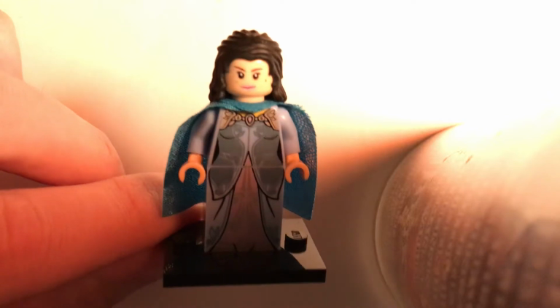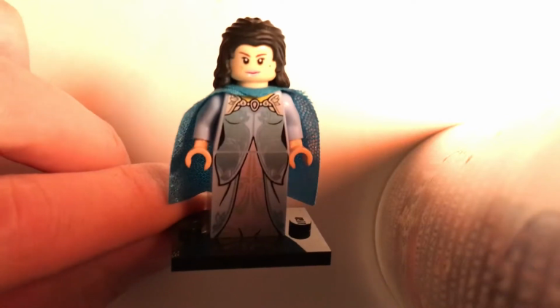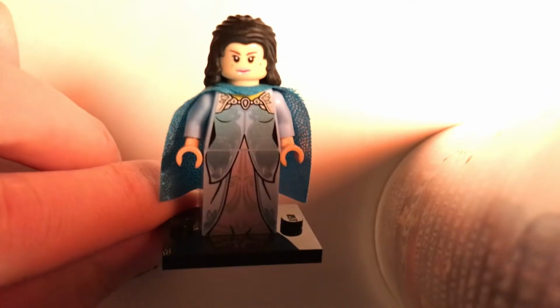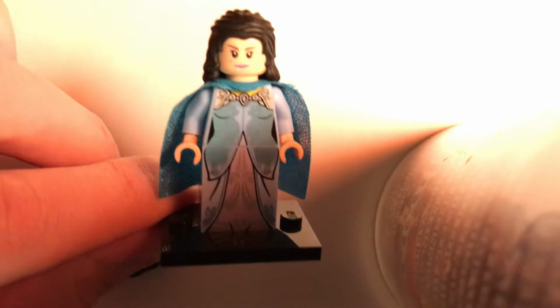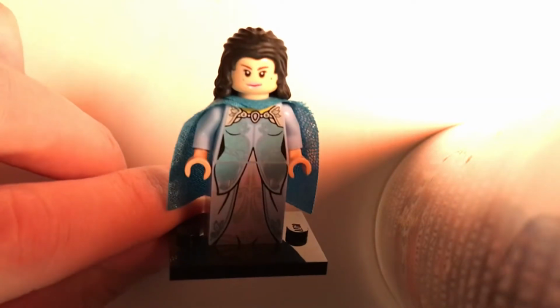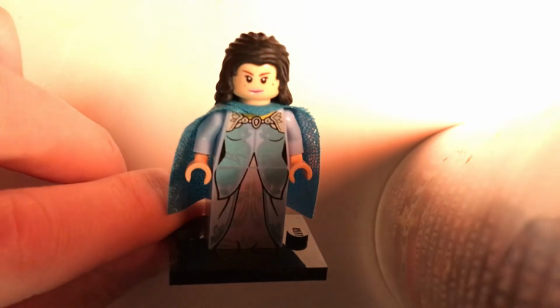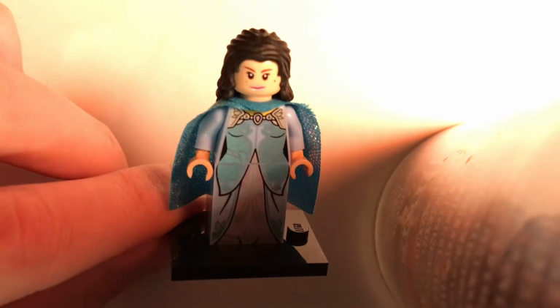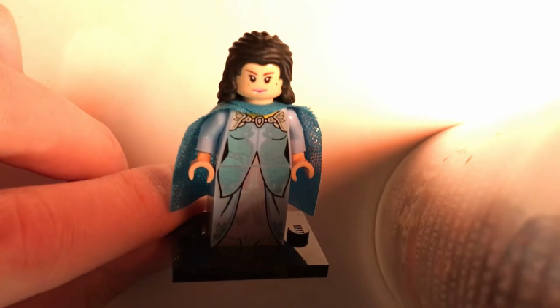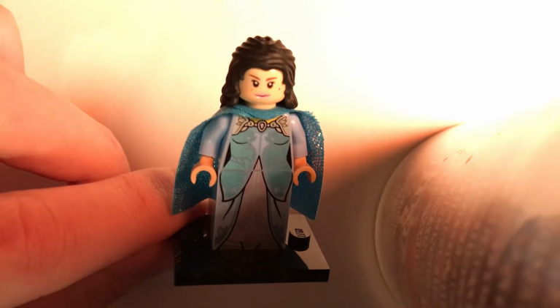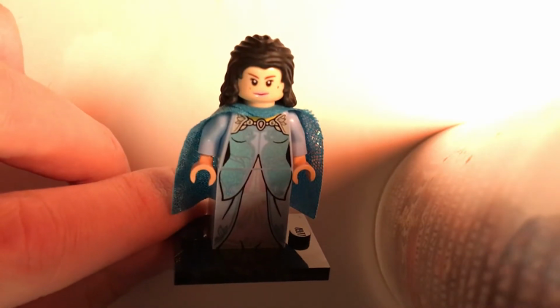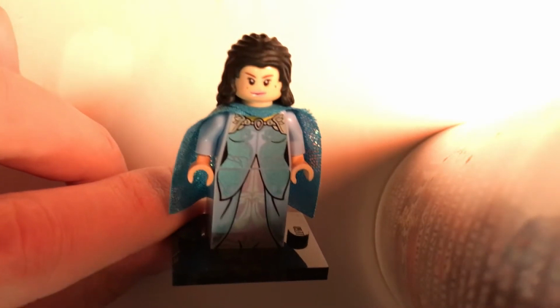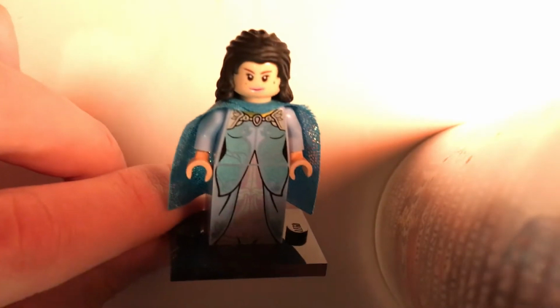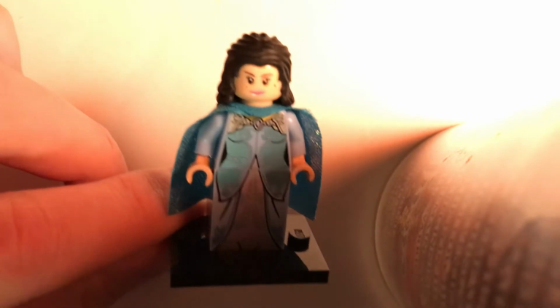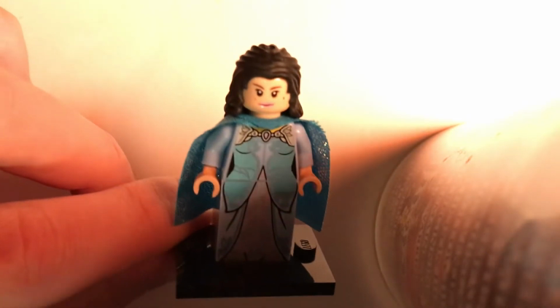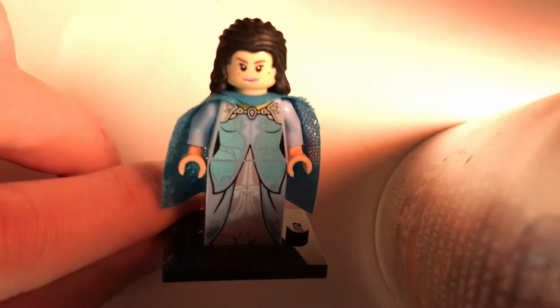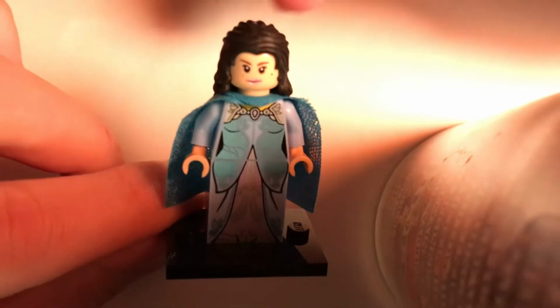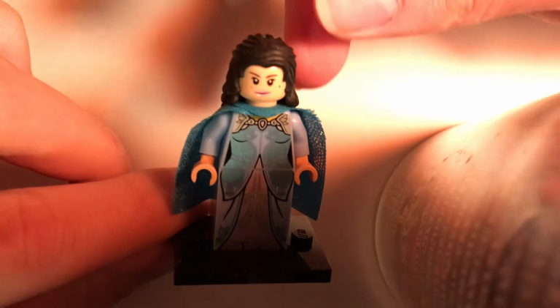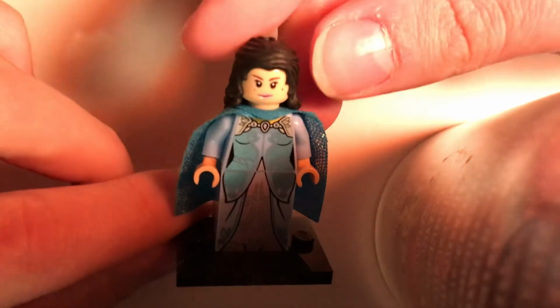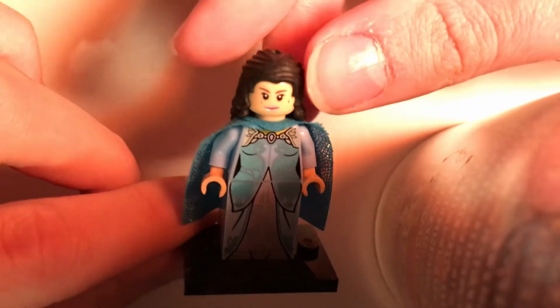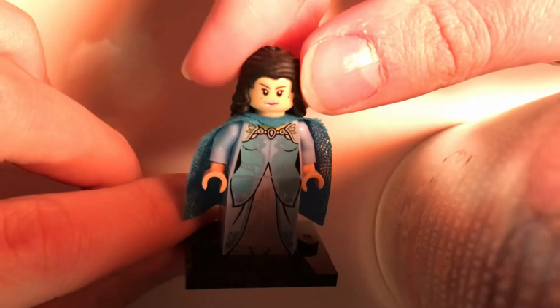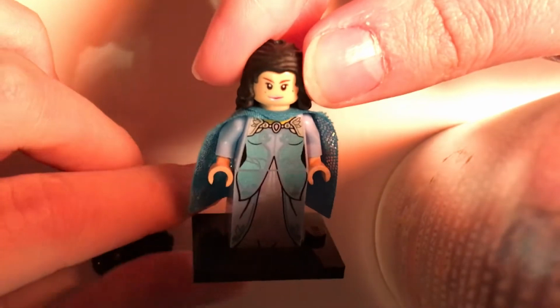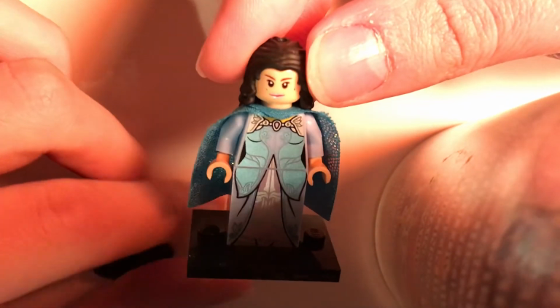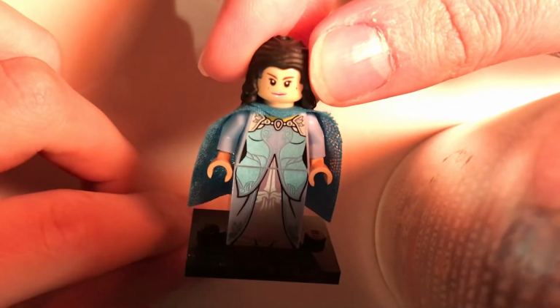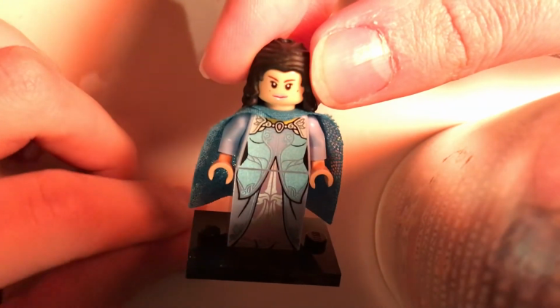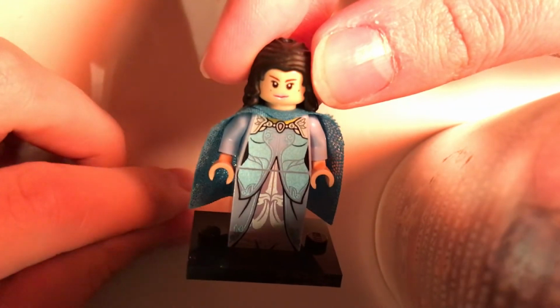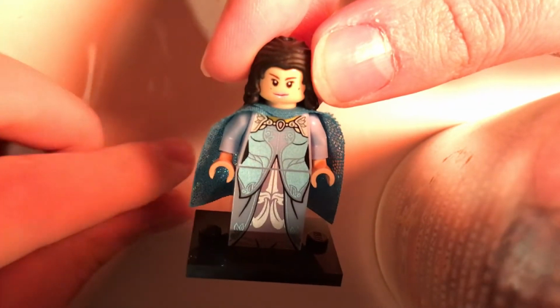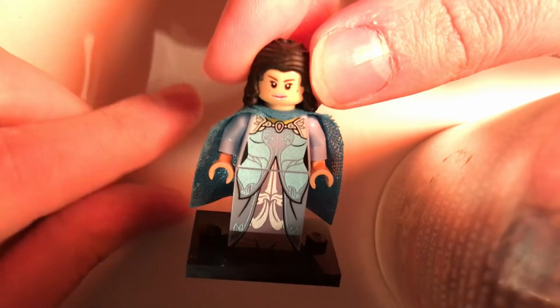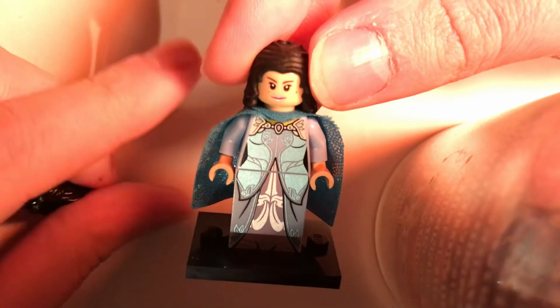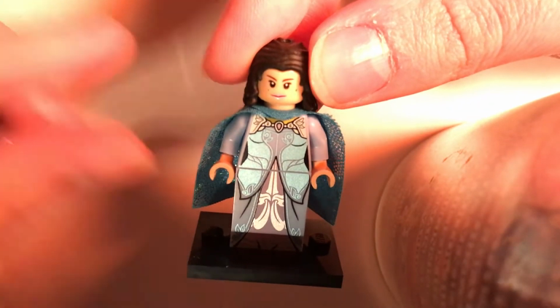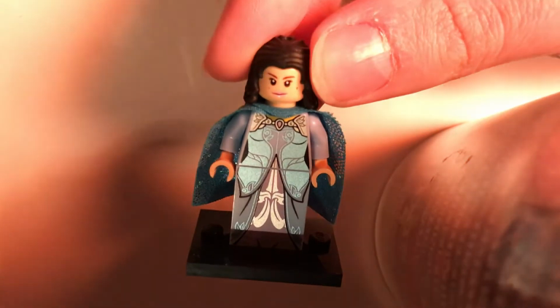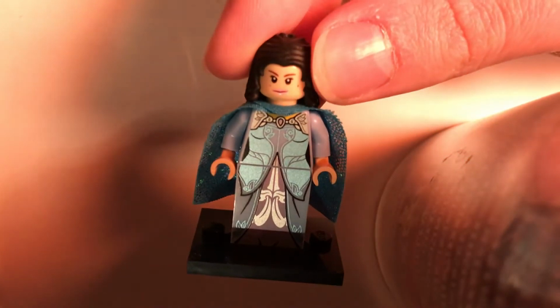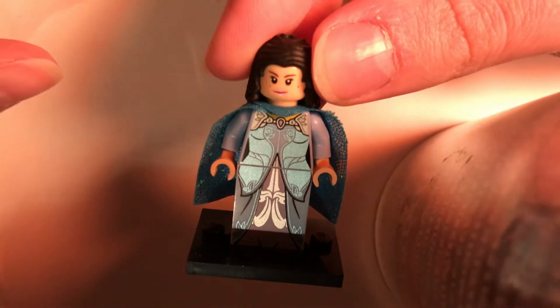Hey guys, head on to Spike here with another custom minifigure video today for you. Today I'm going to be showing you how to build a version of Padme that Lego has never done.